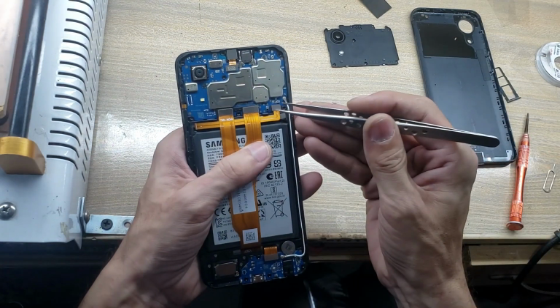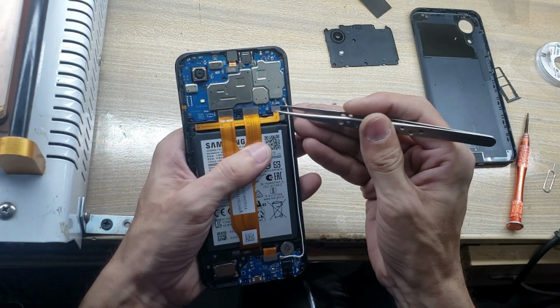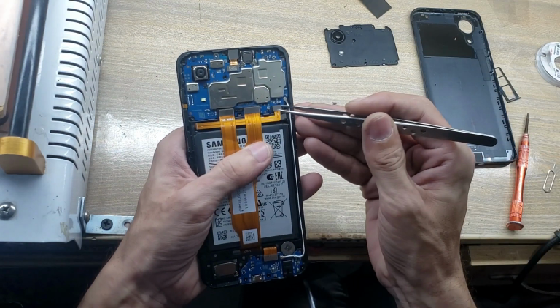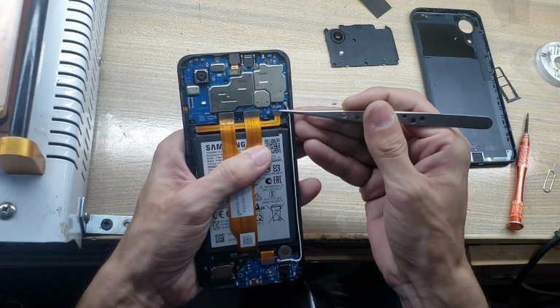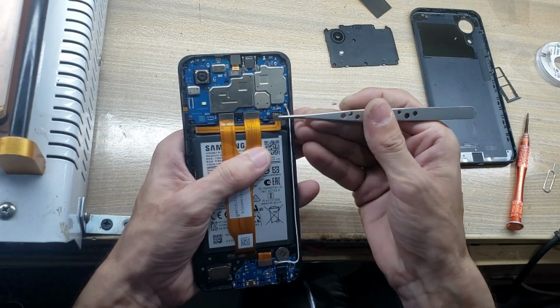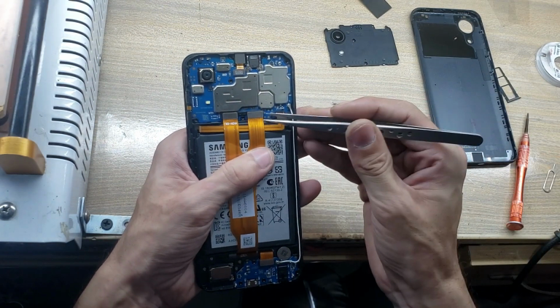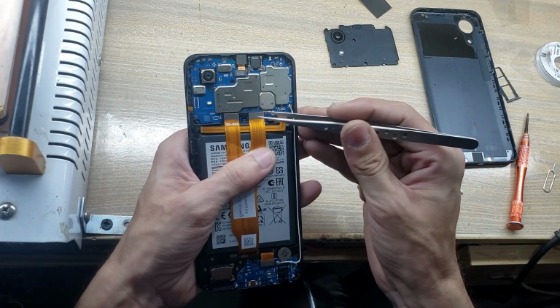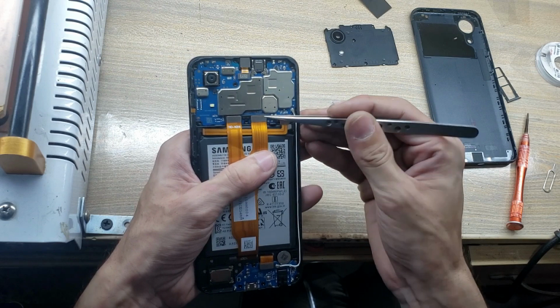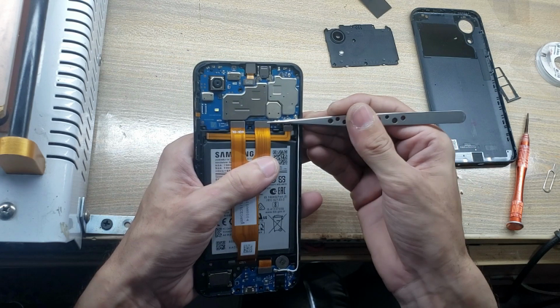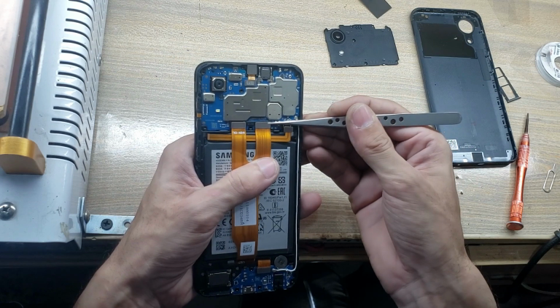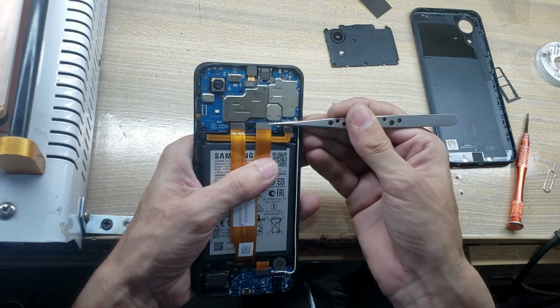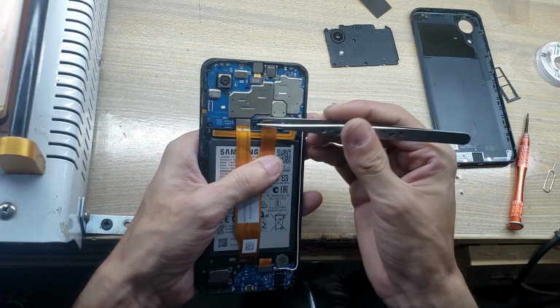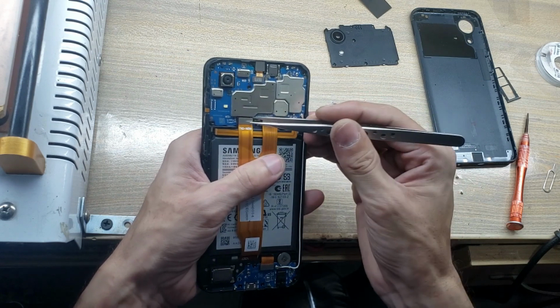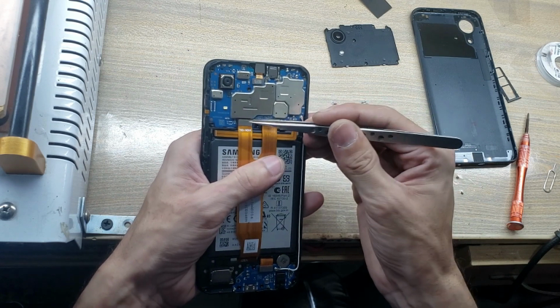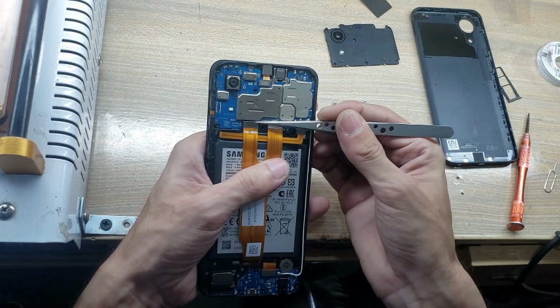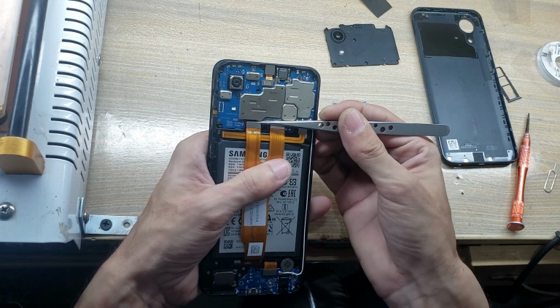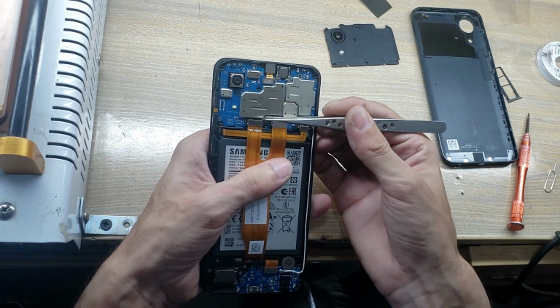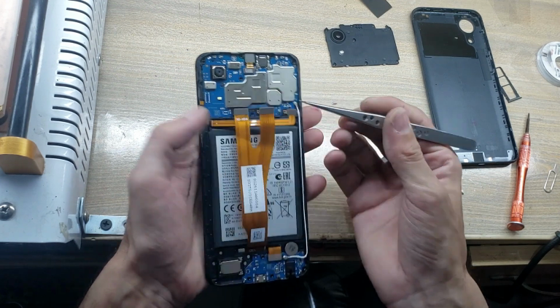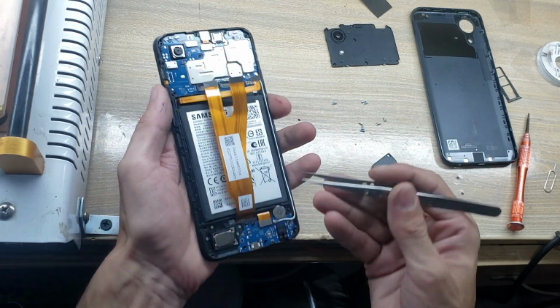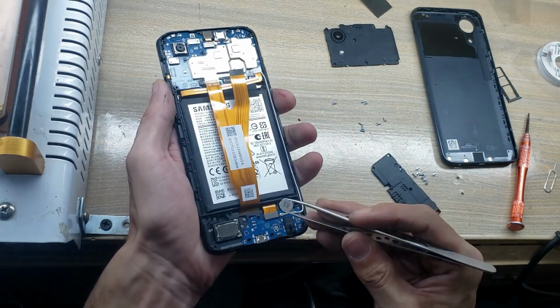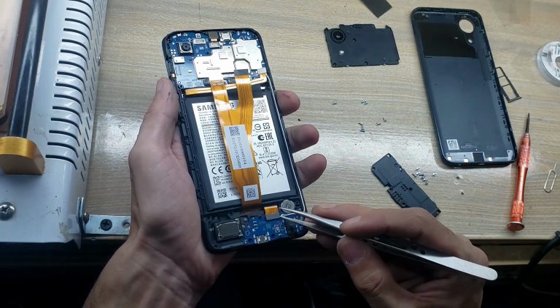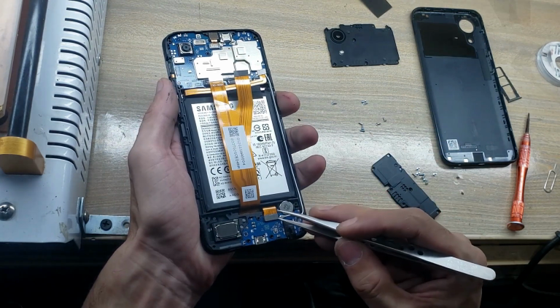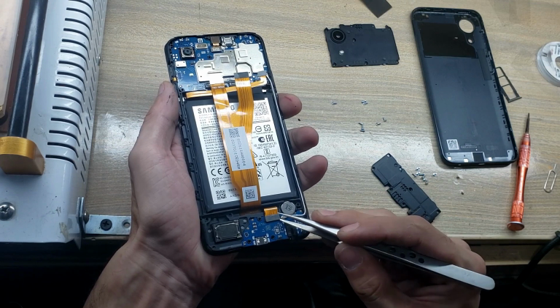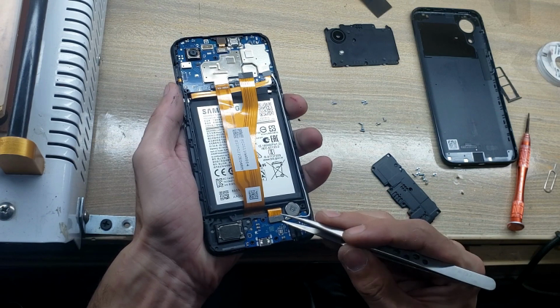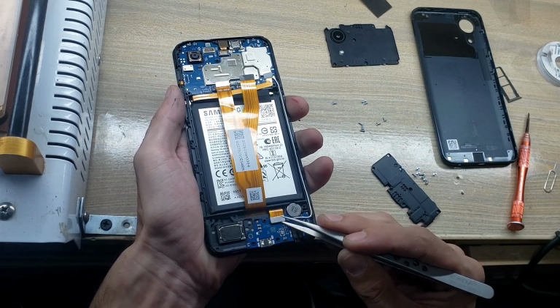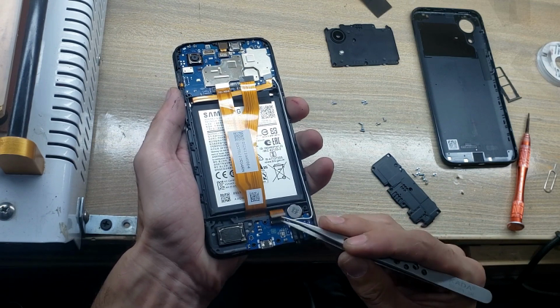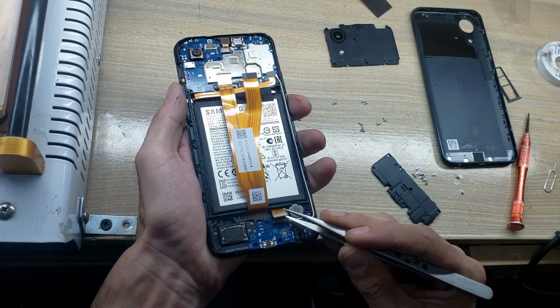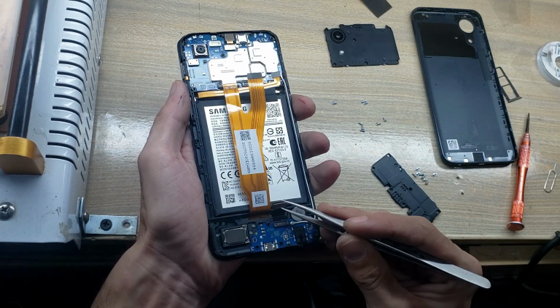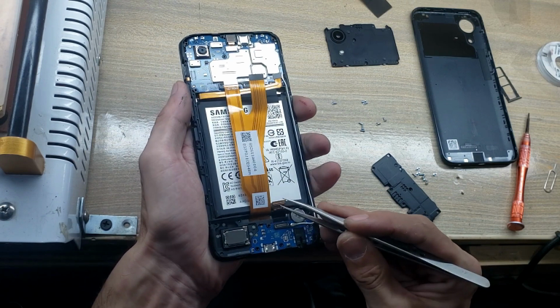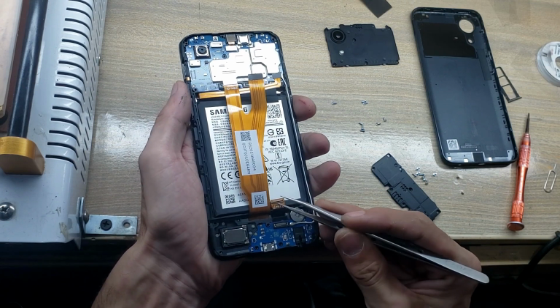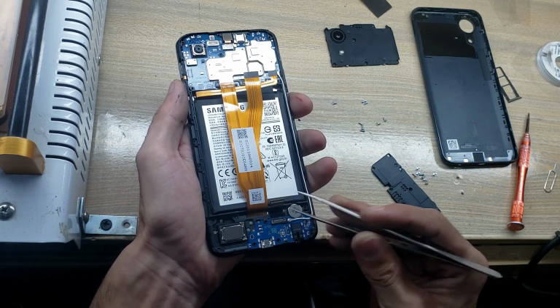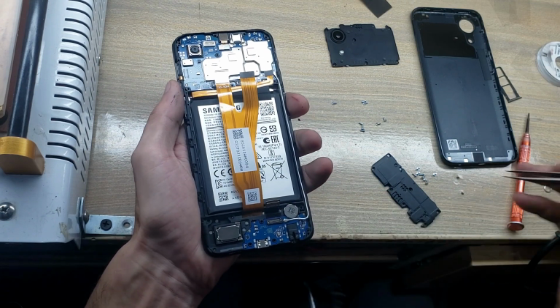Disconnect the battery connector and LCD display flex connectors from the main board. Disconnect the sub flex connector from the charging sub board.